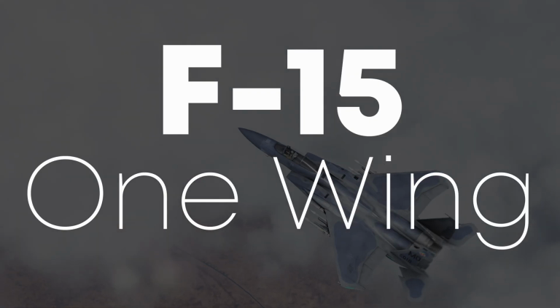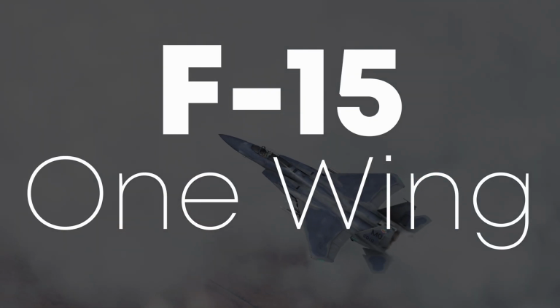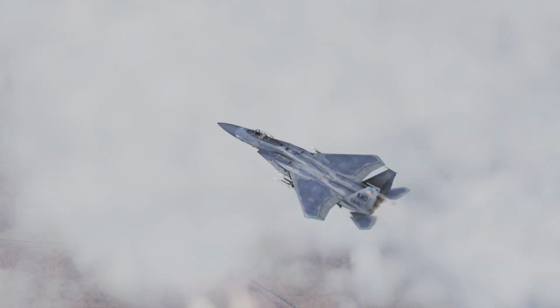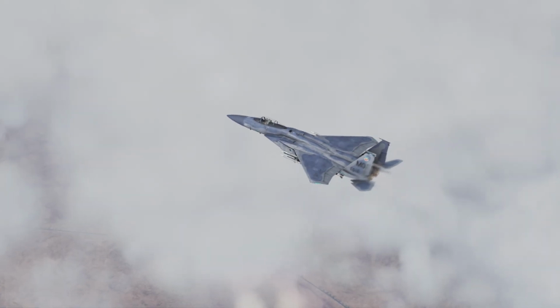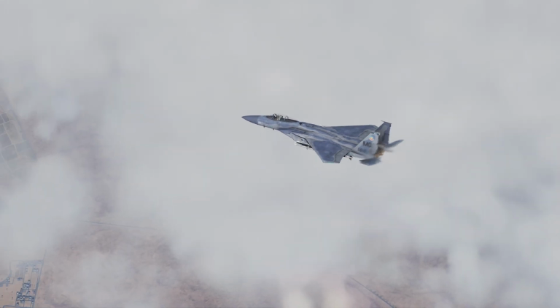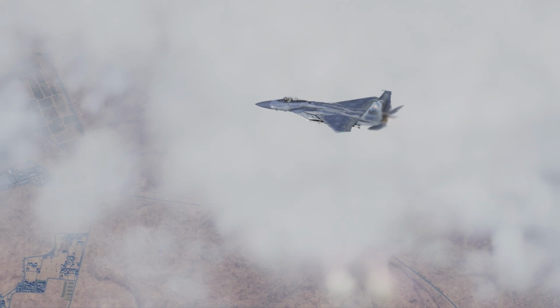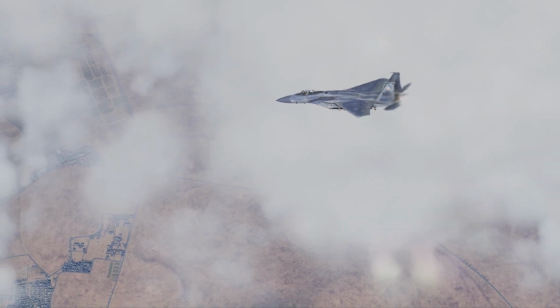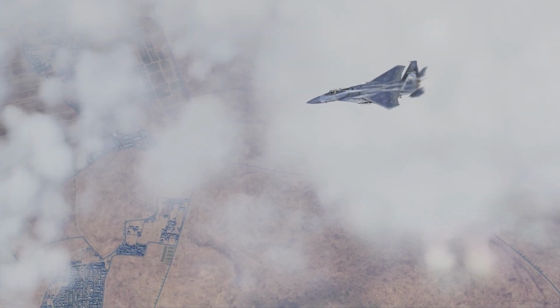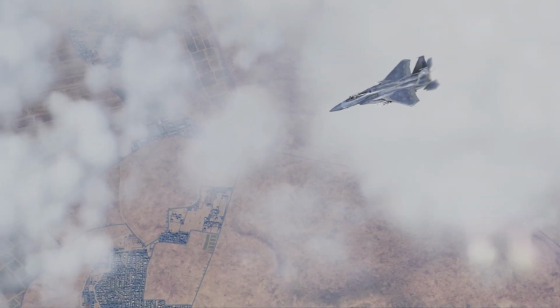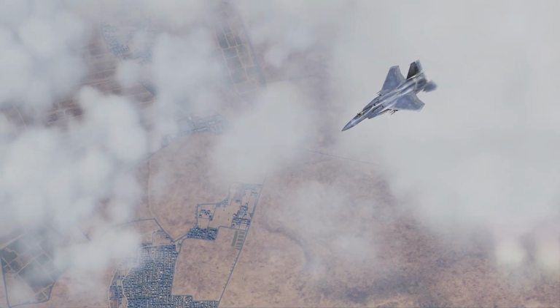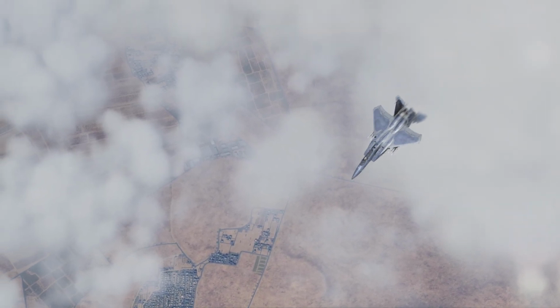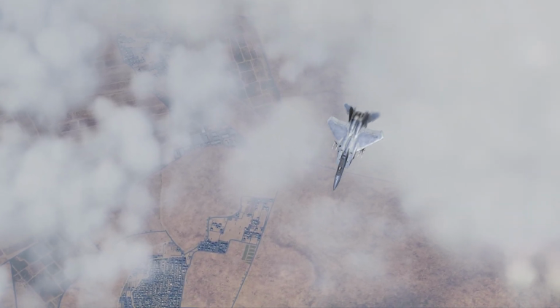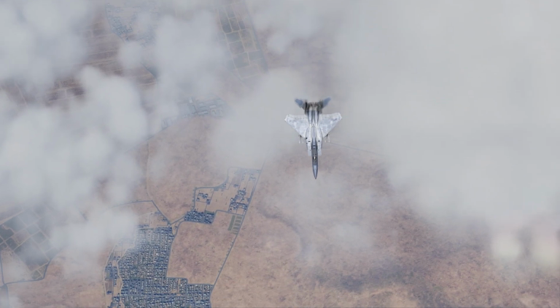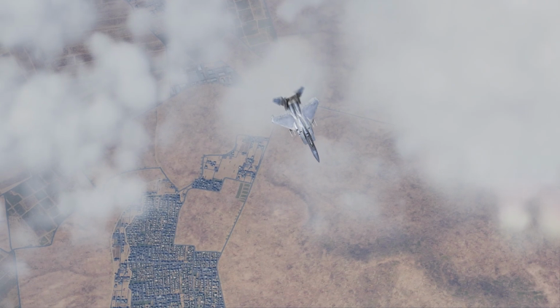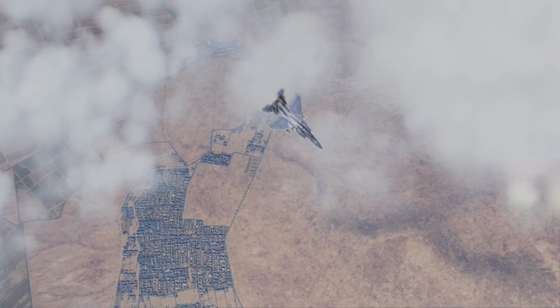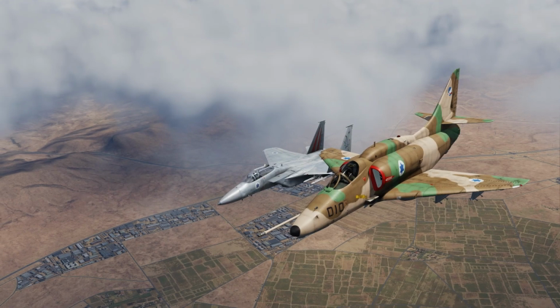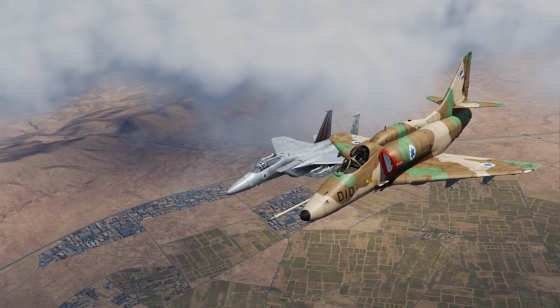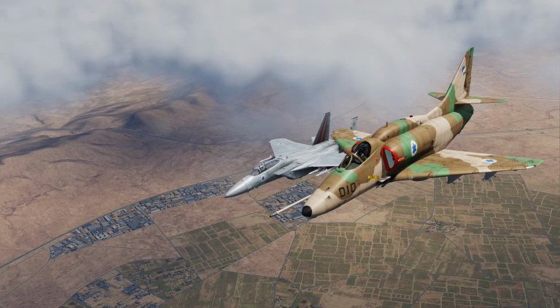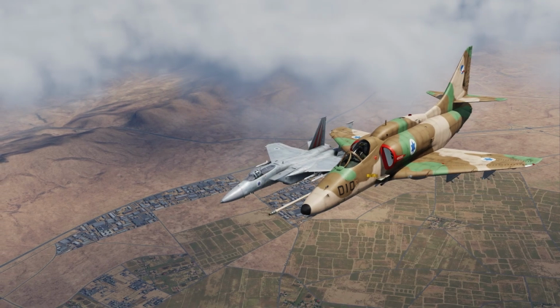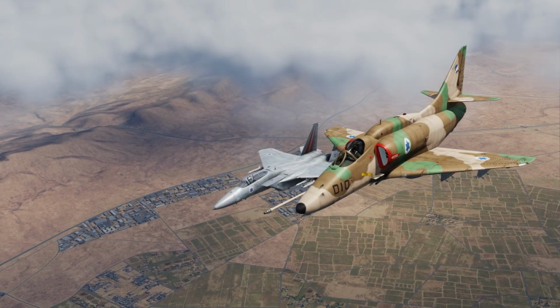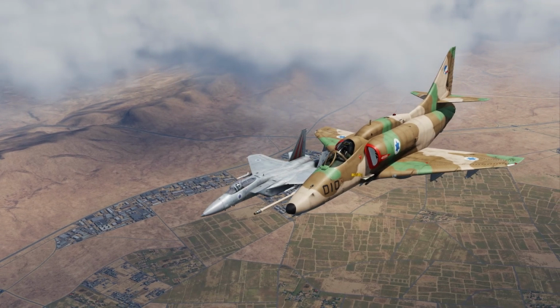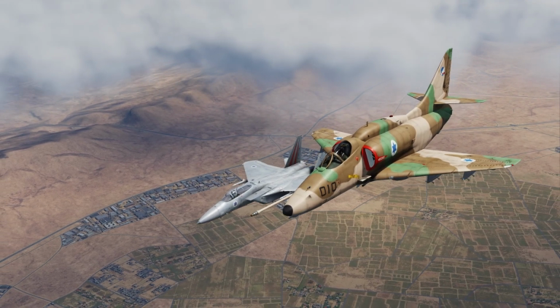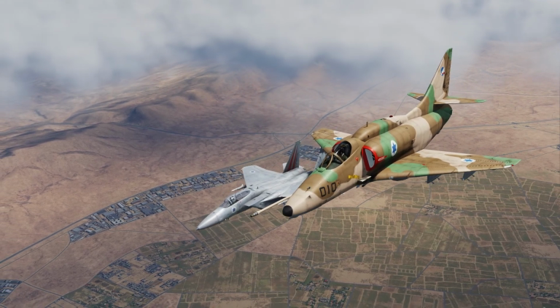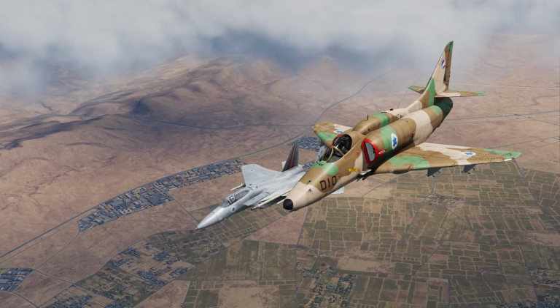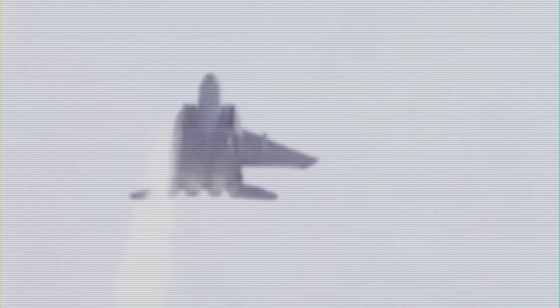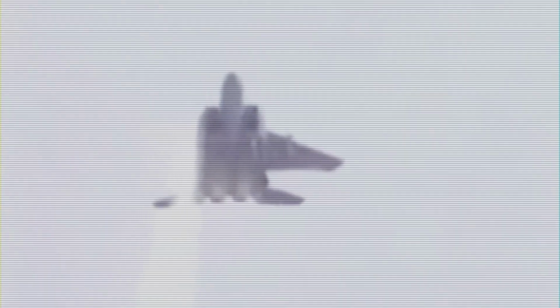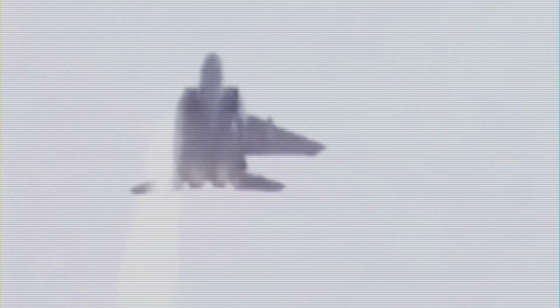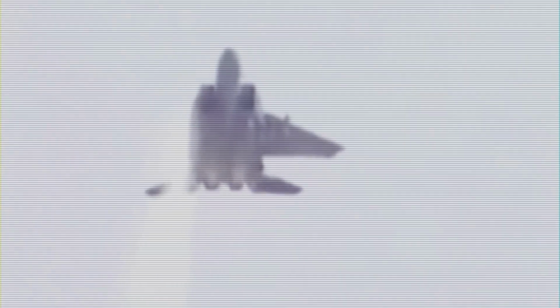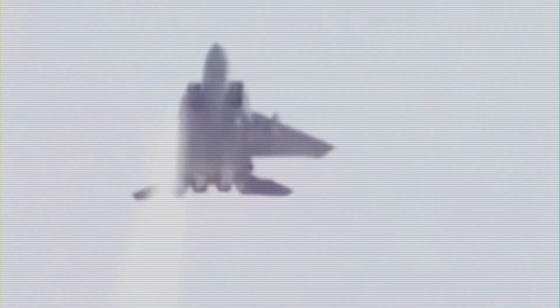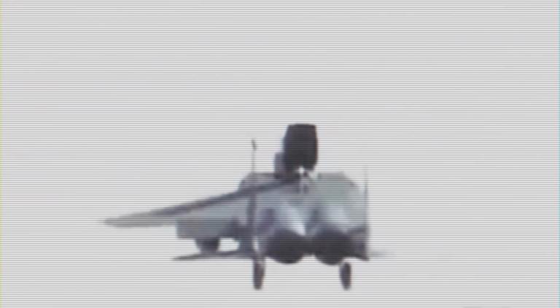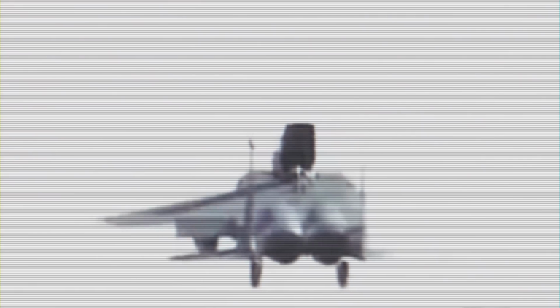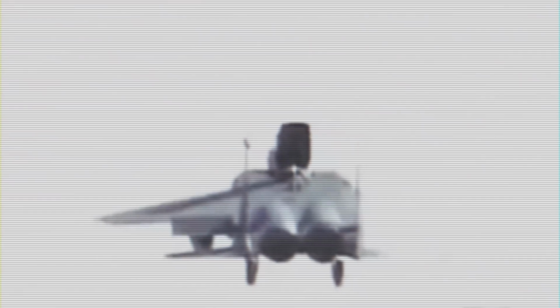The F-15 Eagle has a high lift-to-drag ratio due to its large fuselage, allowing it to fly even with the loss of a wing. In a training flight in Israel, an F-15 collided with an A-4 and lost a wing, yet it was able to land safely.